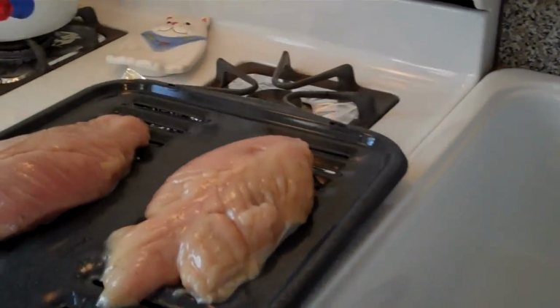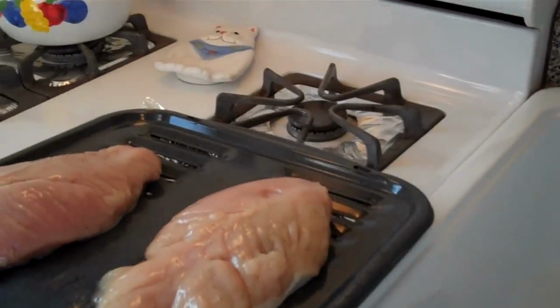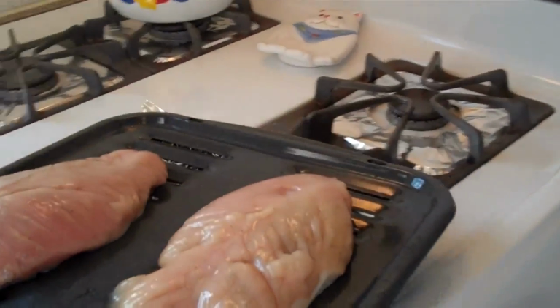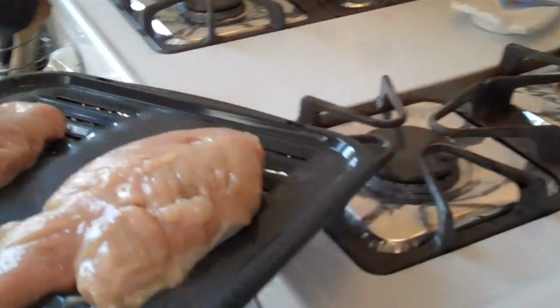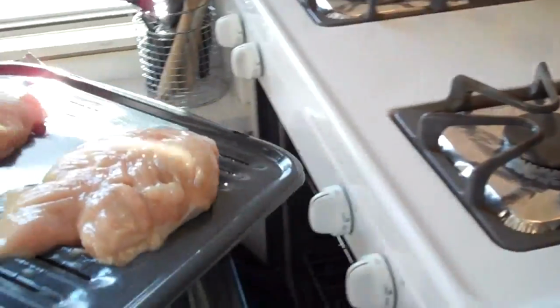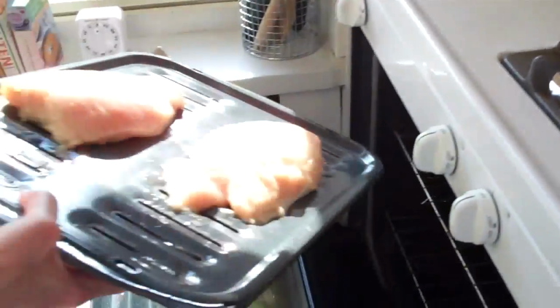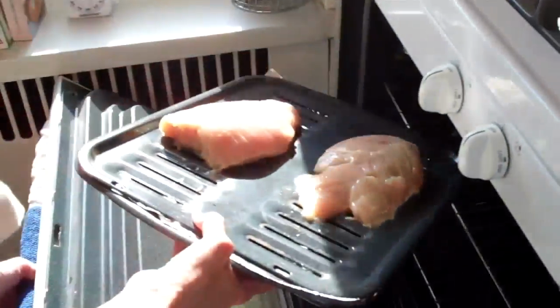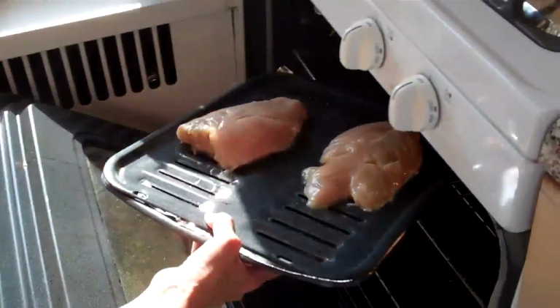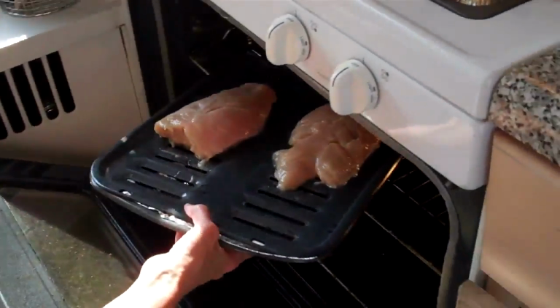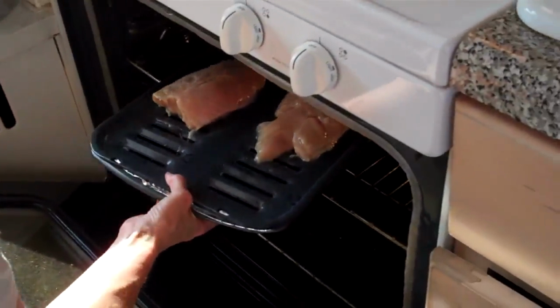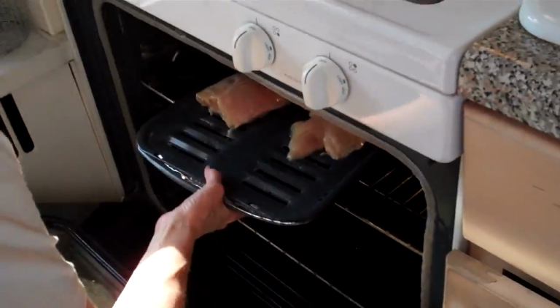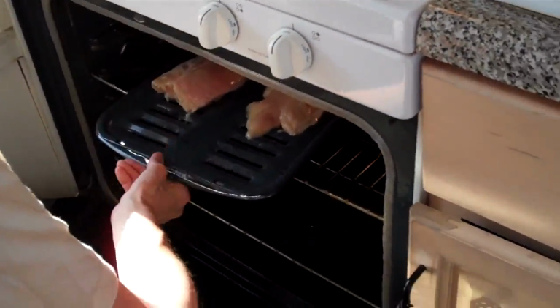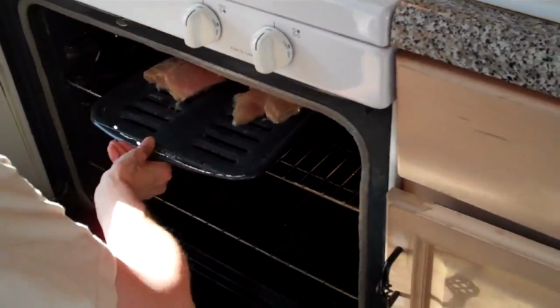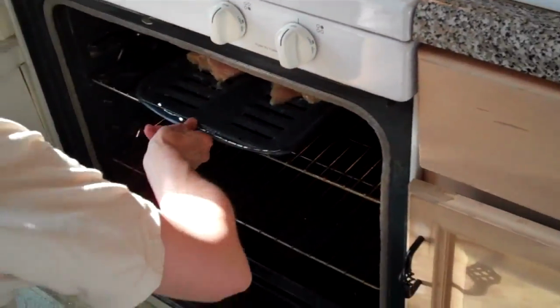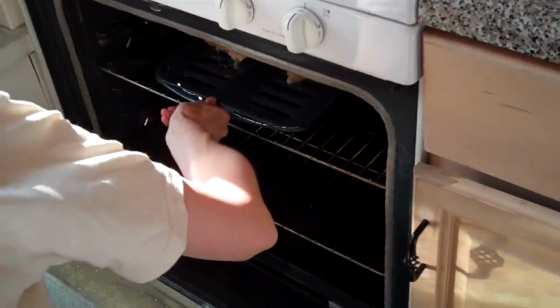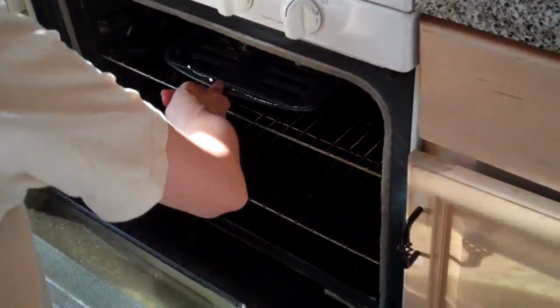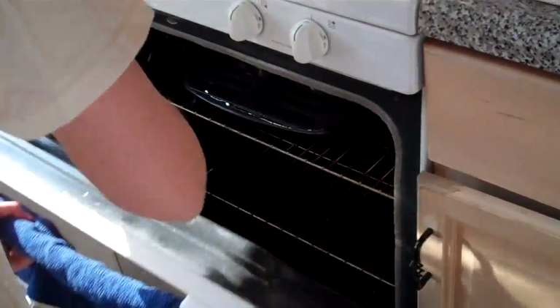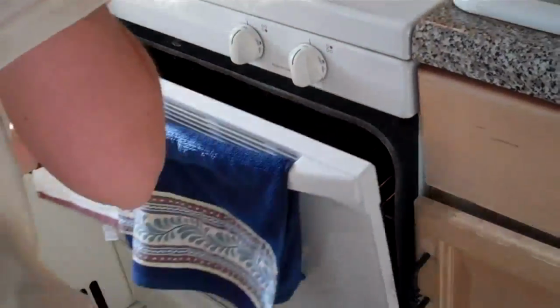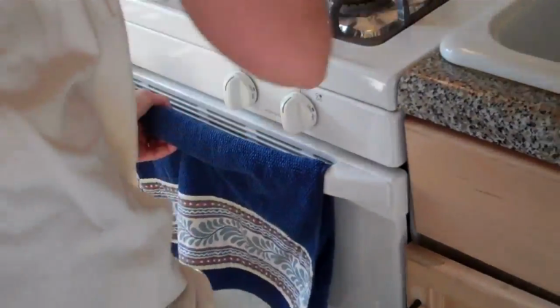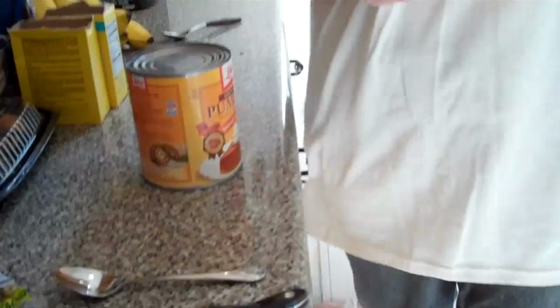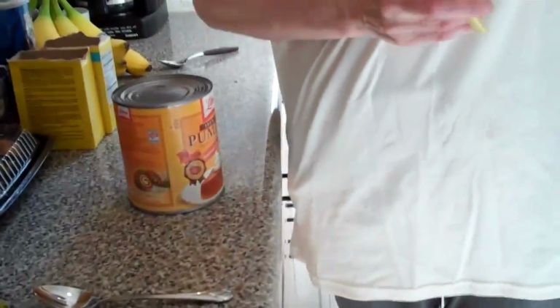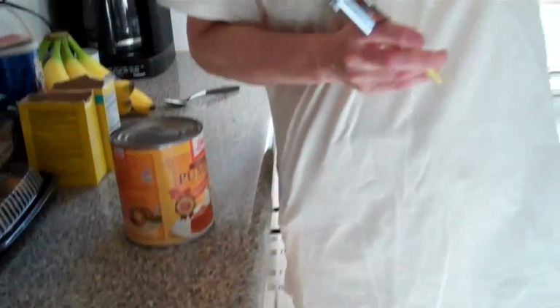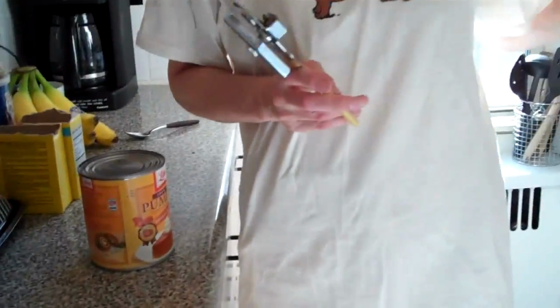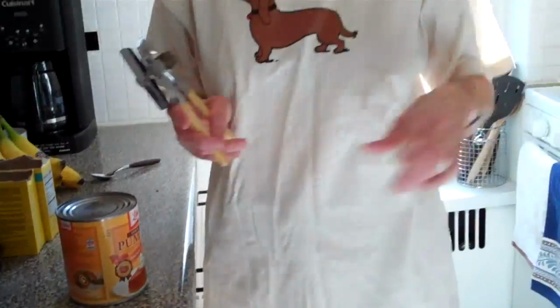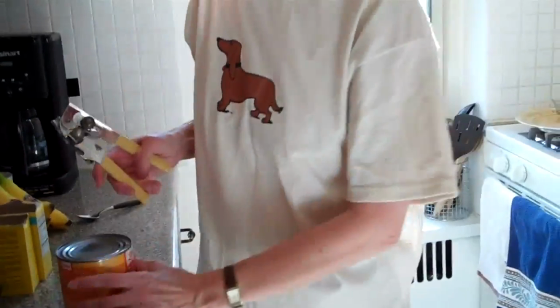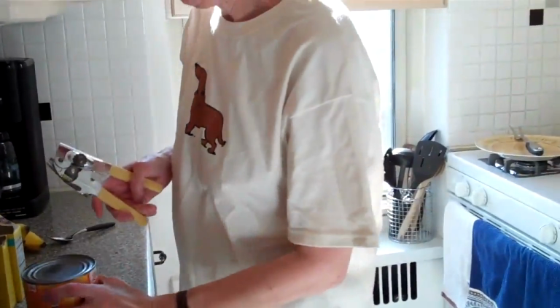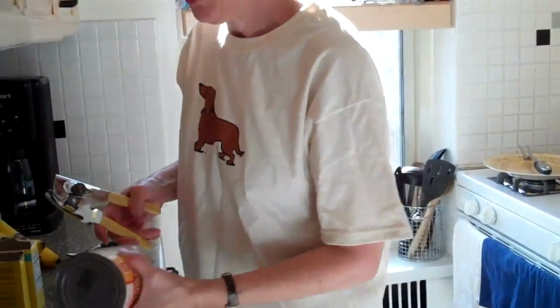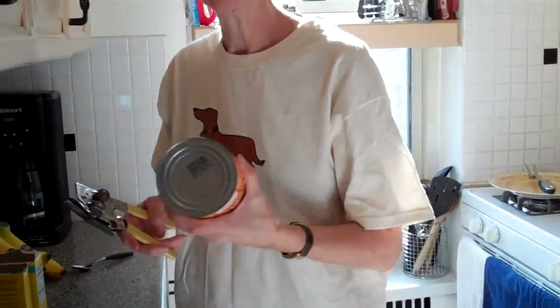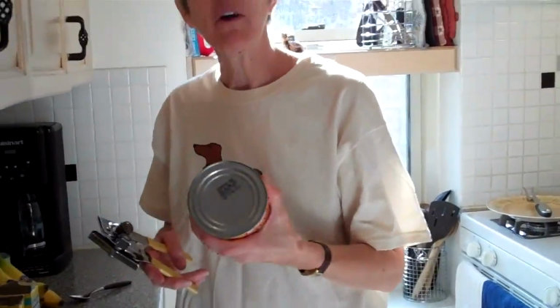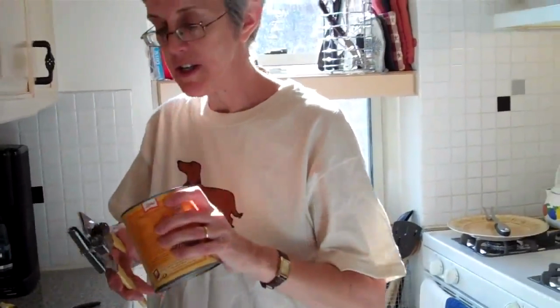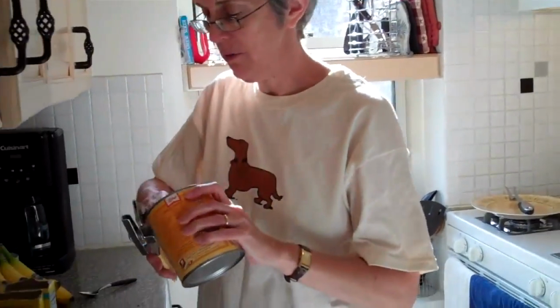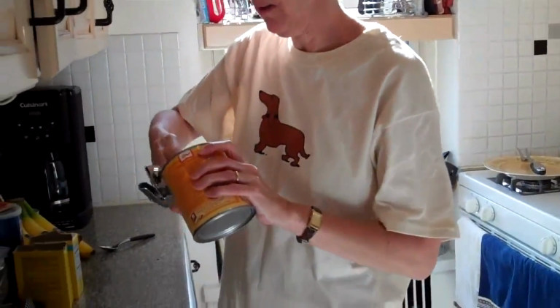You just slide it under the broiler. While the meat is cooking, you prepare the rest of the meal.